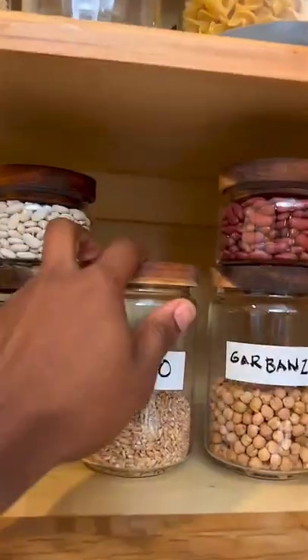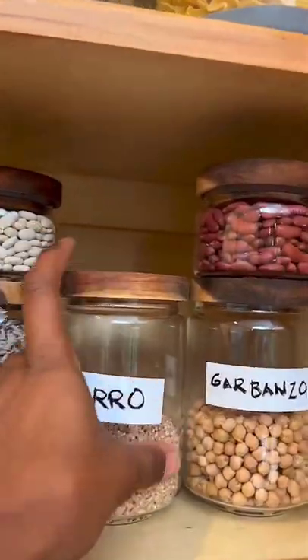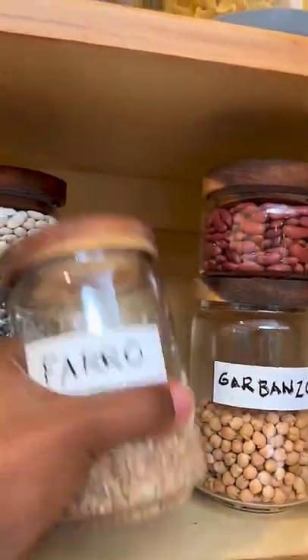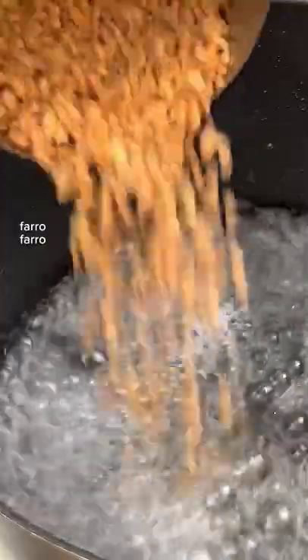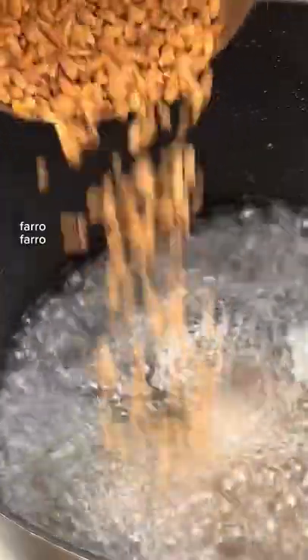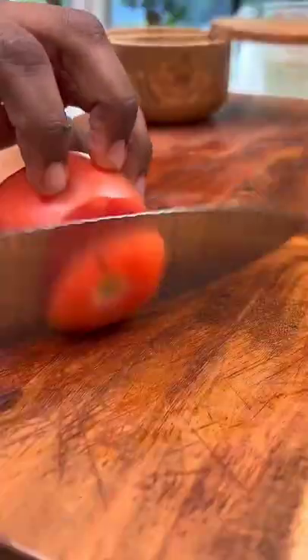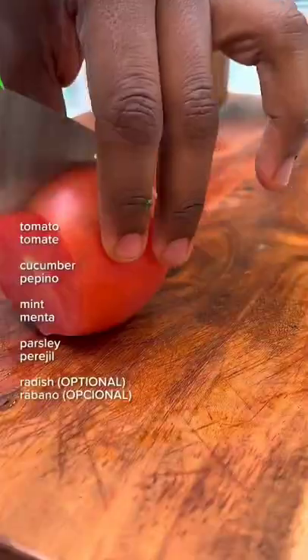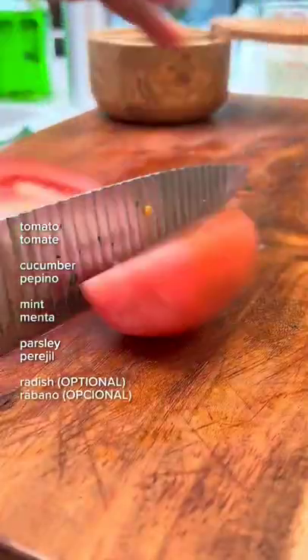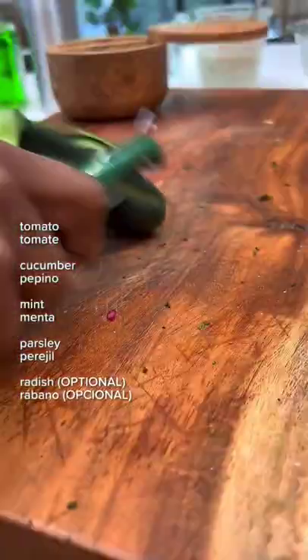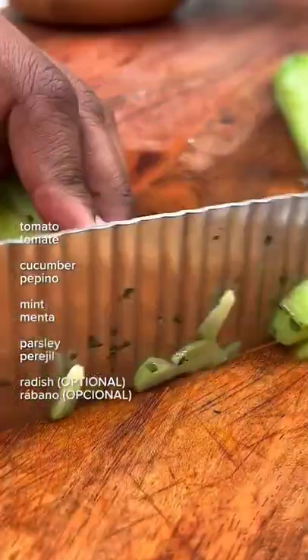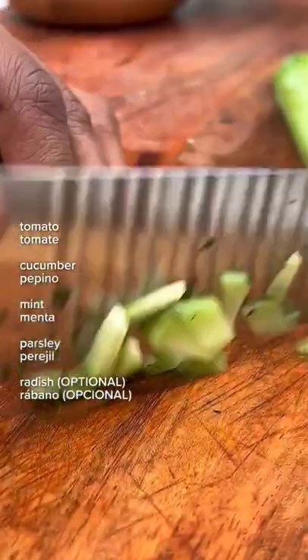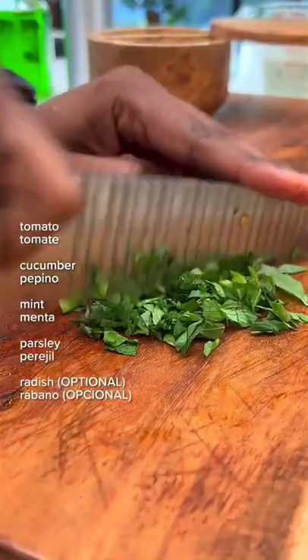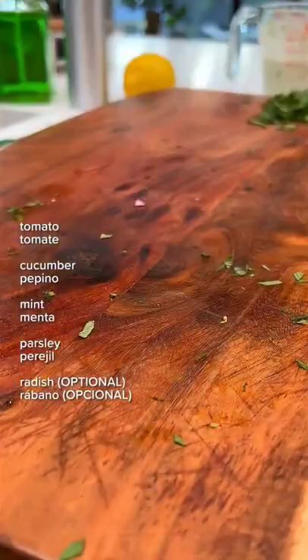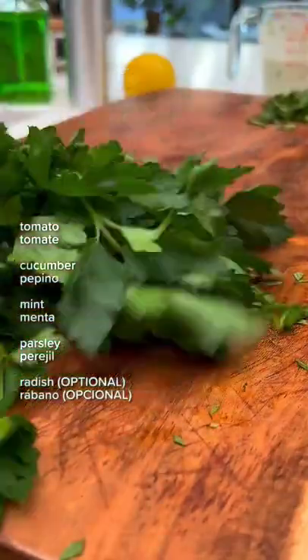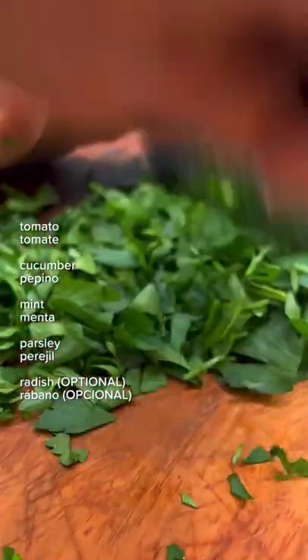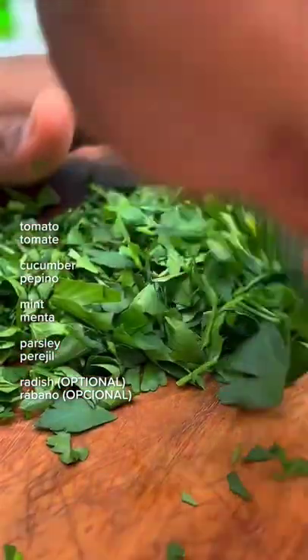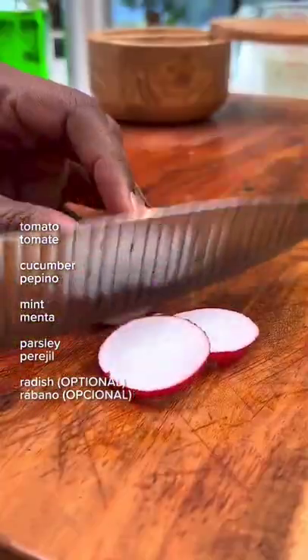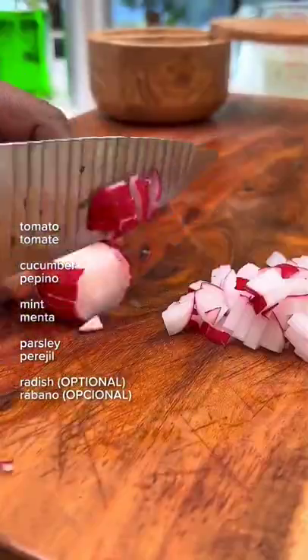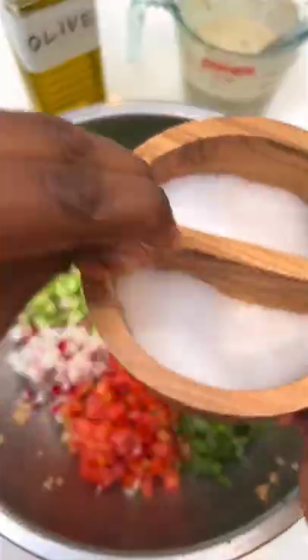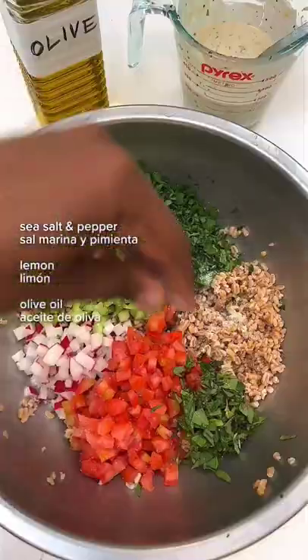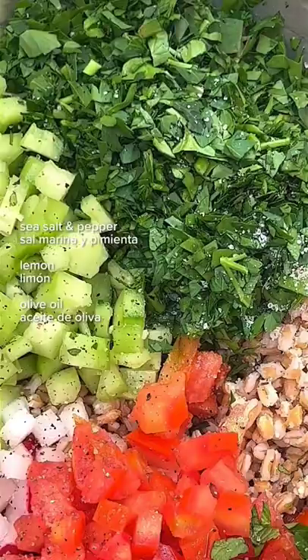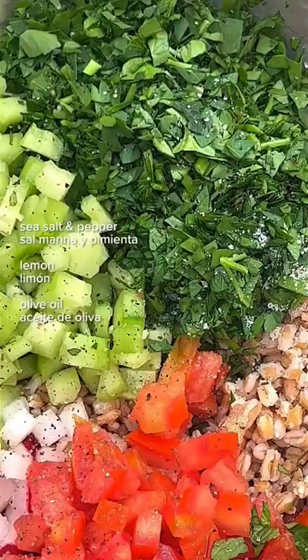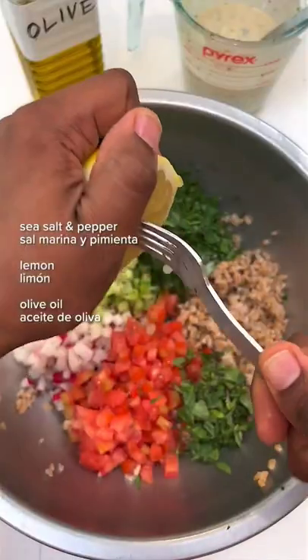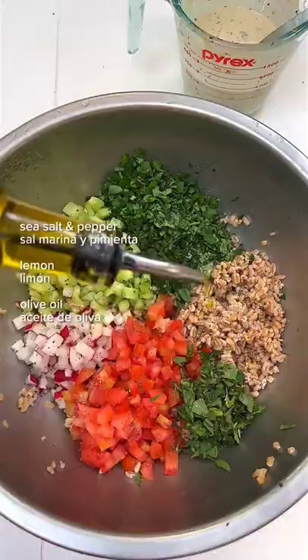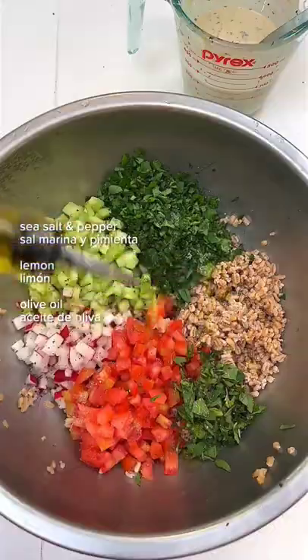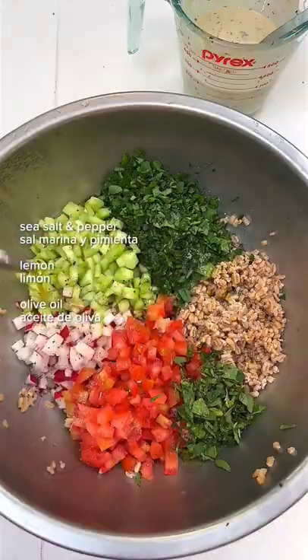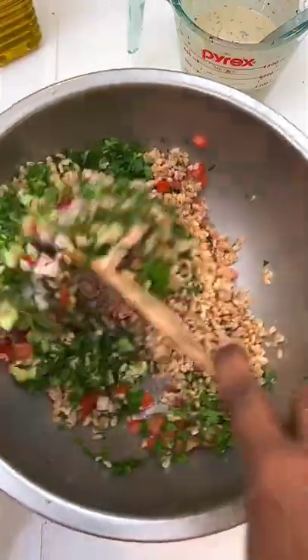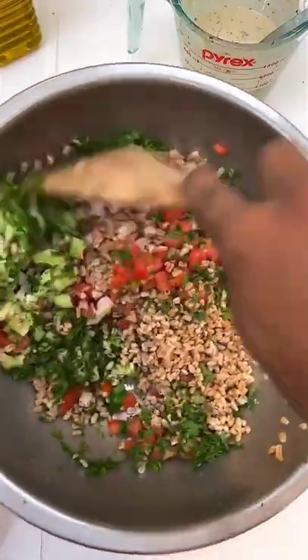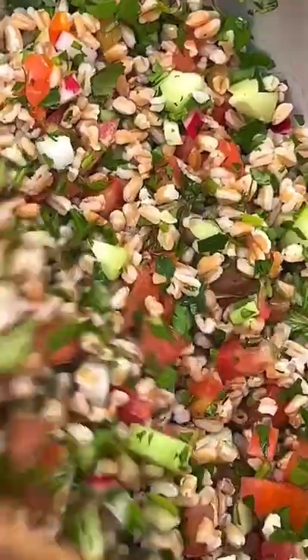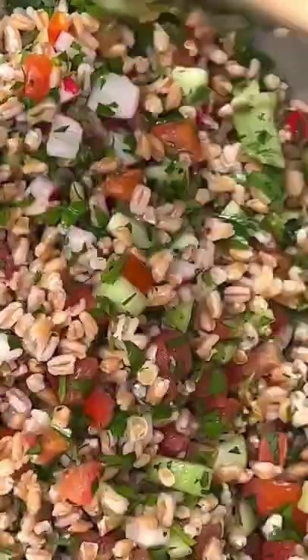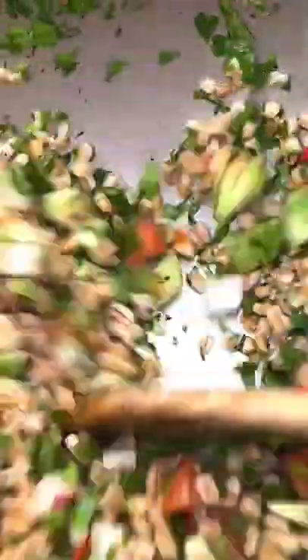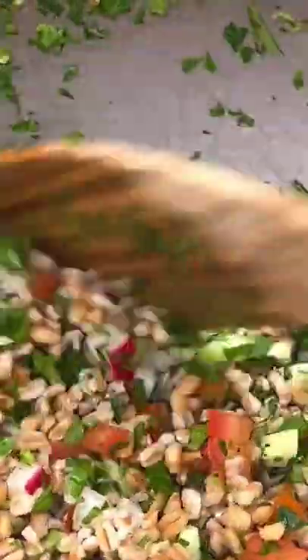I'm gonna use farro because it's pretty hearty. Then I chopped up tomato, cucumber, mint, parsley, and a leftover radish. Added sea salt and pepper, lemon juice, and olive oil, then mixed everything together. And it gets better the longer it sits.